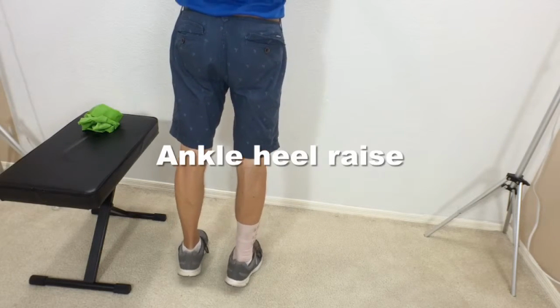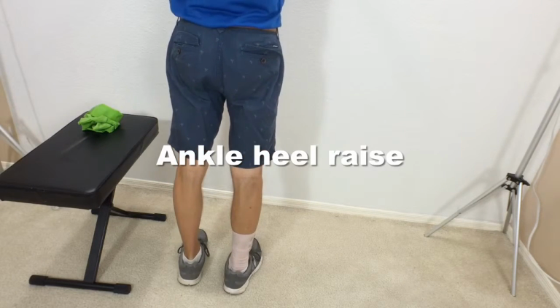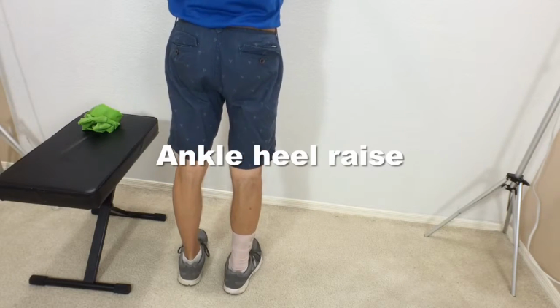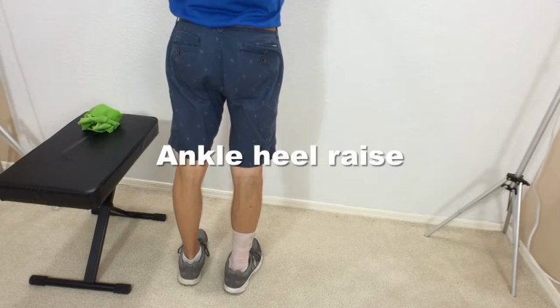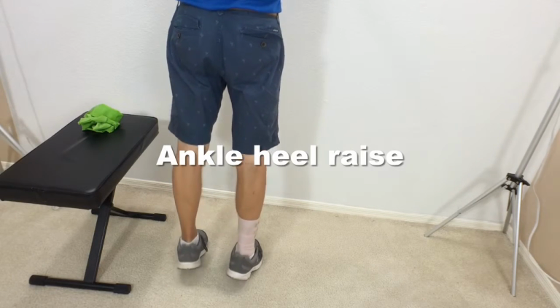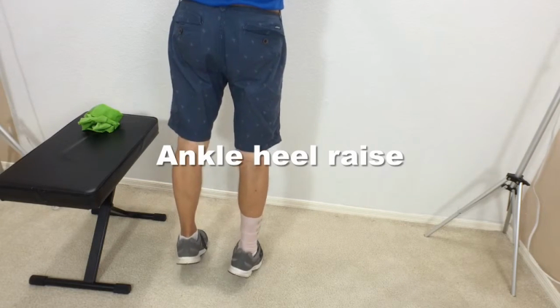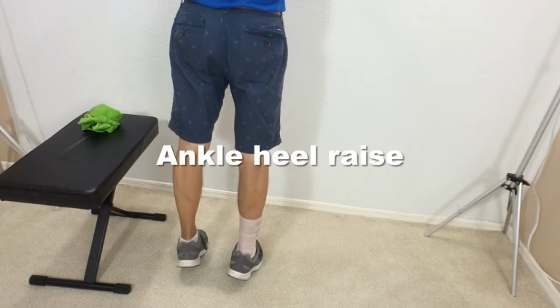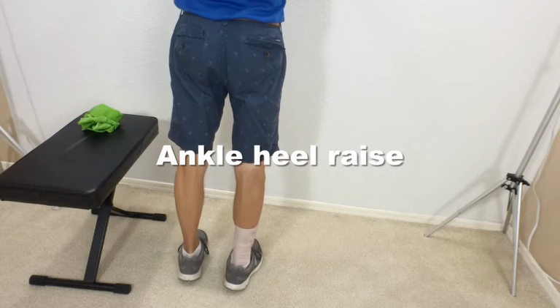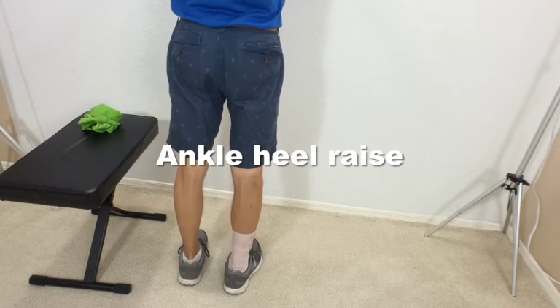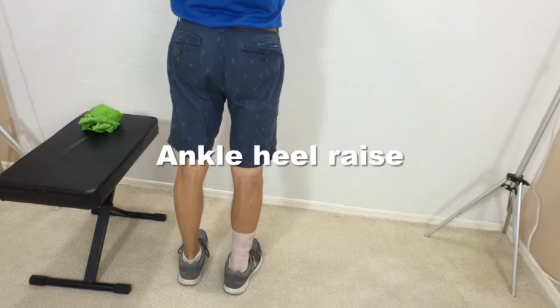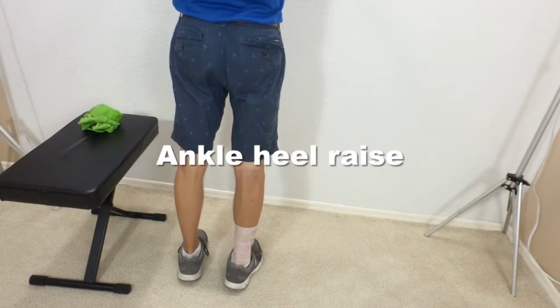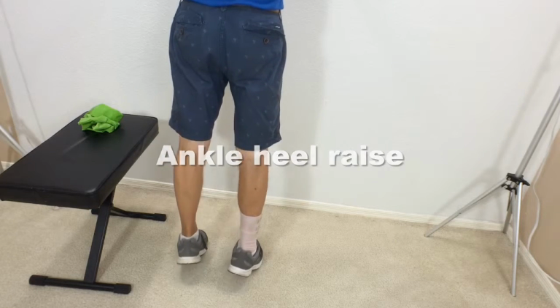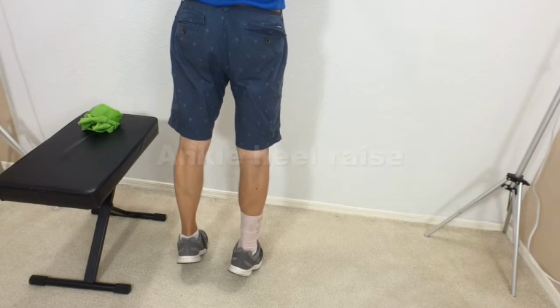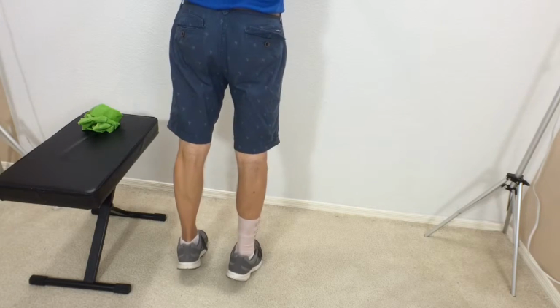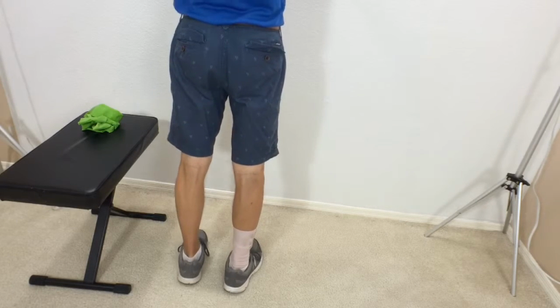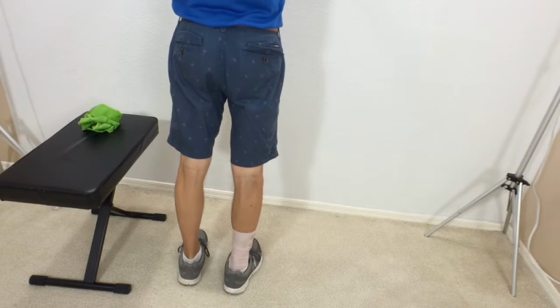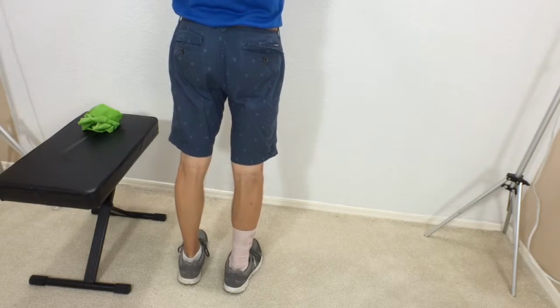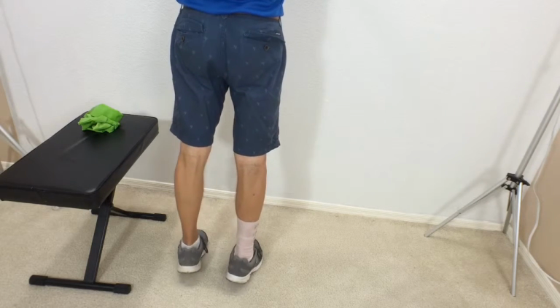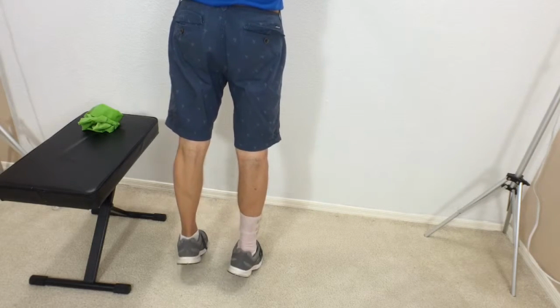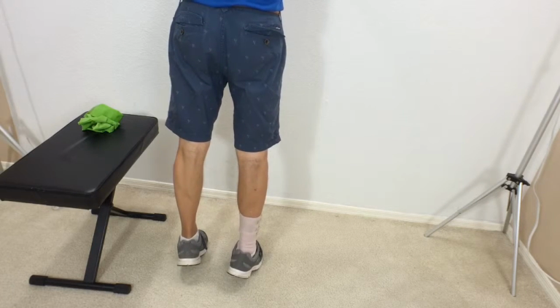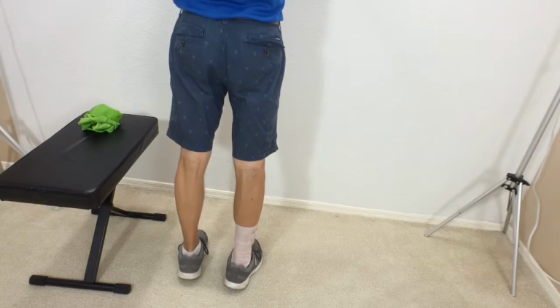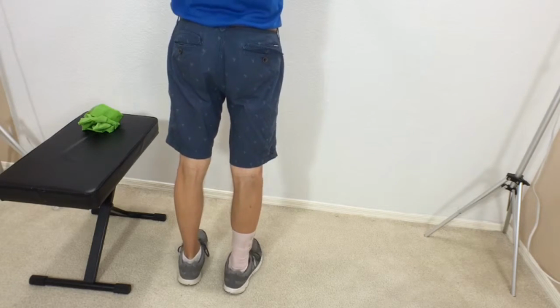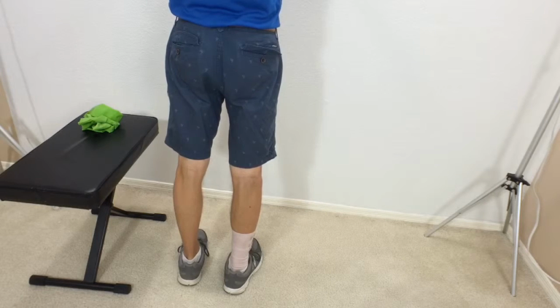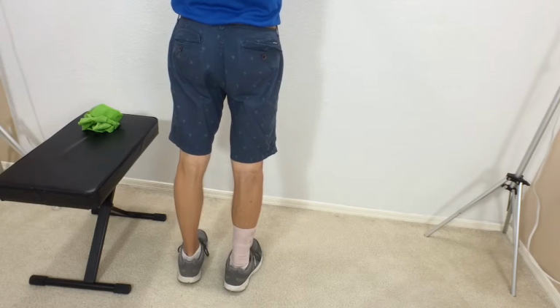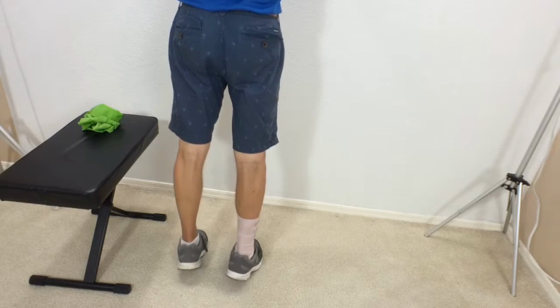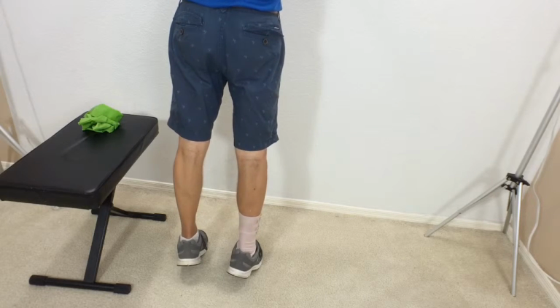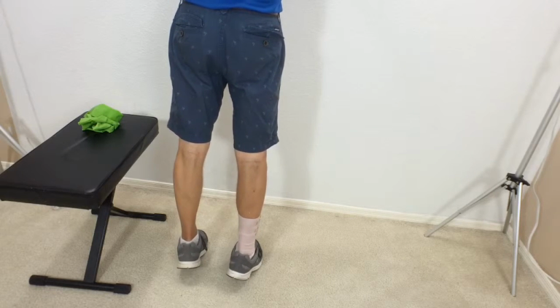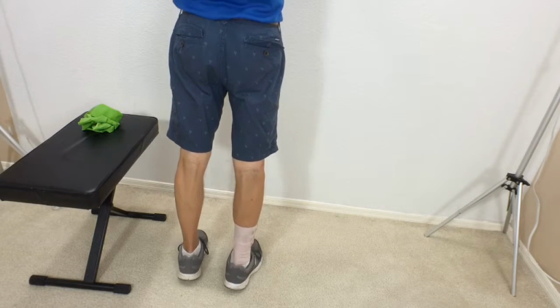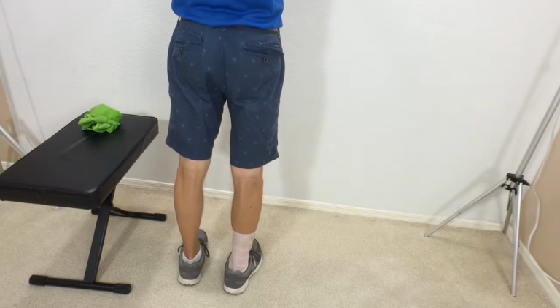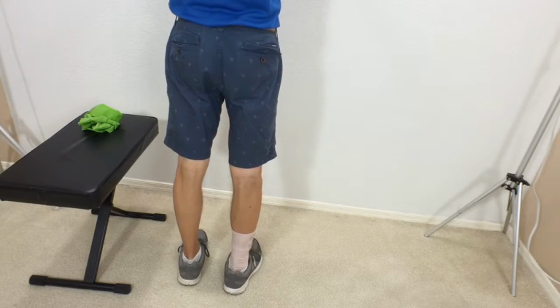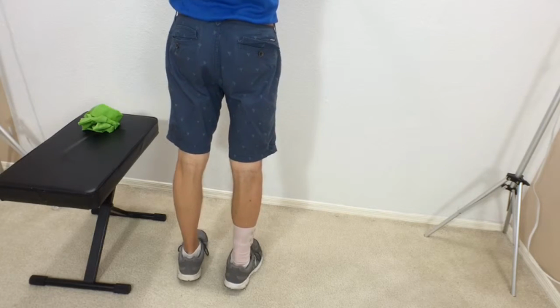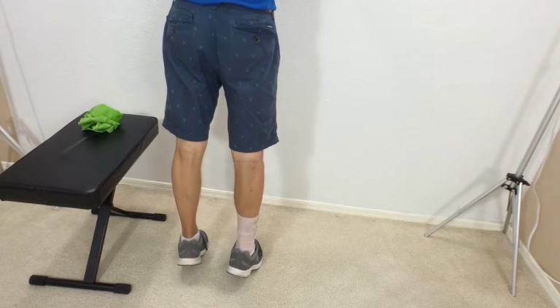We'll continue right into the ankle heel raise. Just lean forward into the wall, come up on the balls of your feet, and raise those heels up.